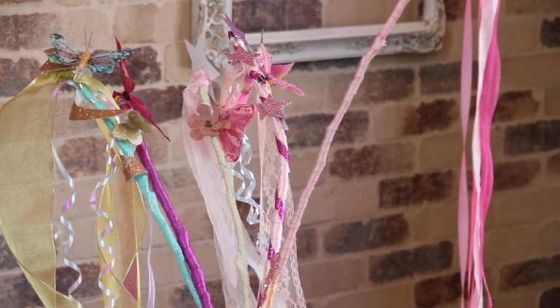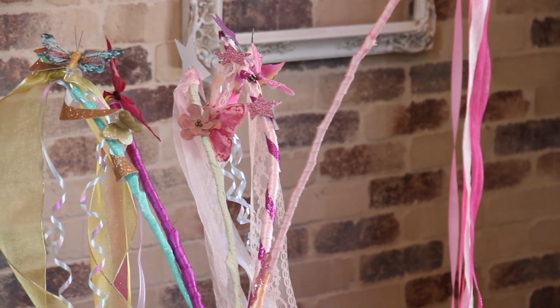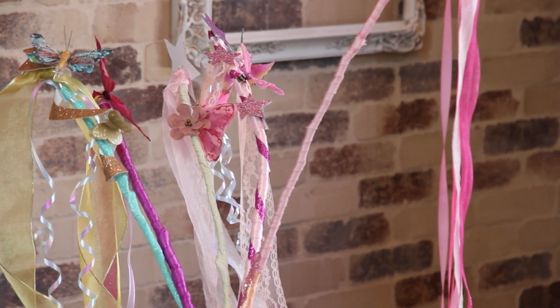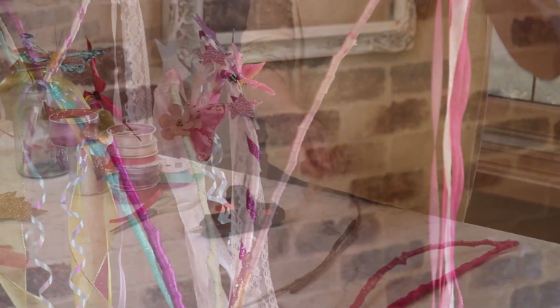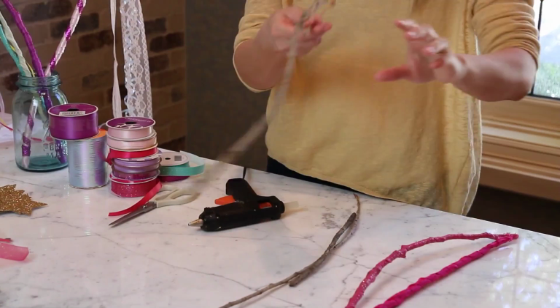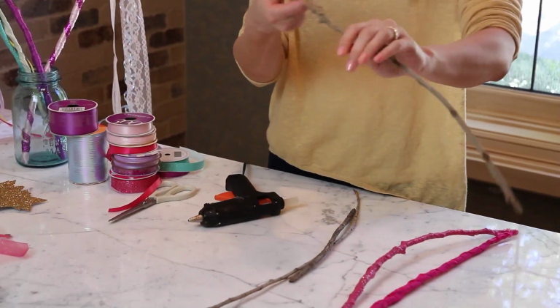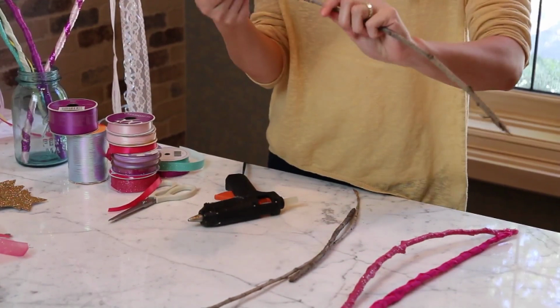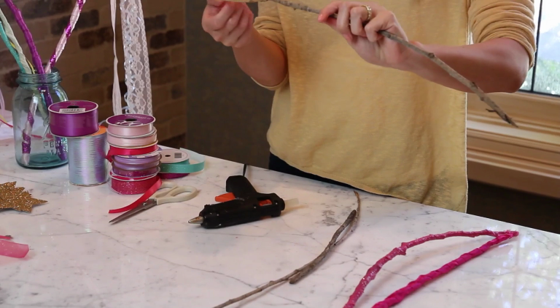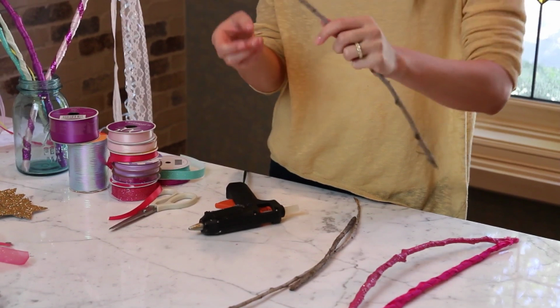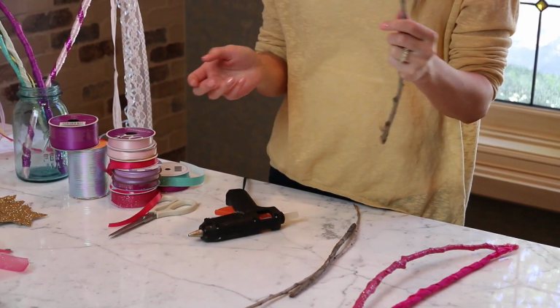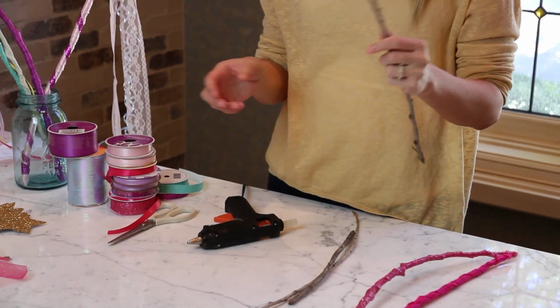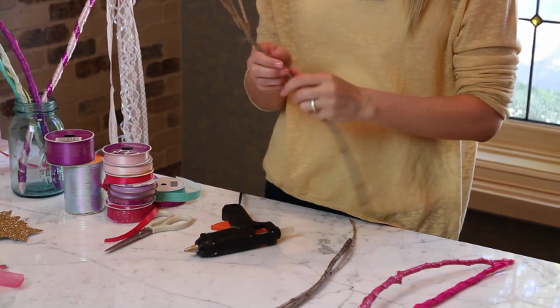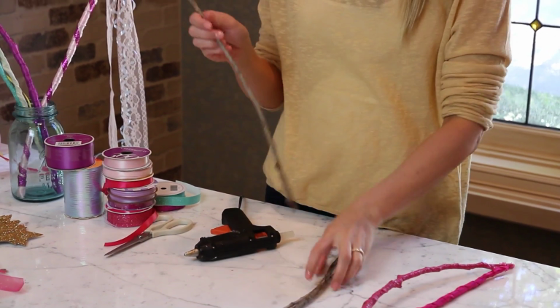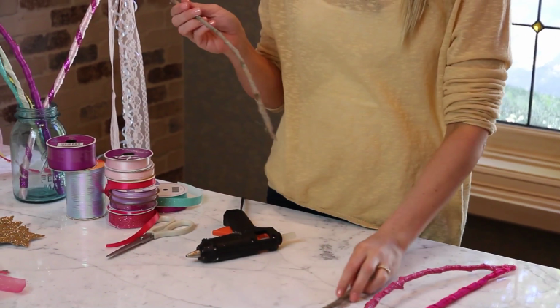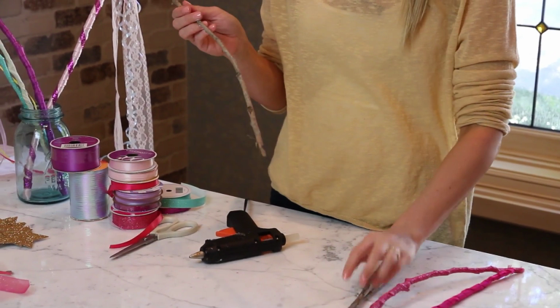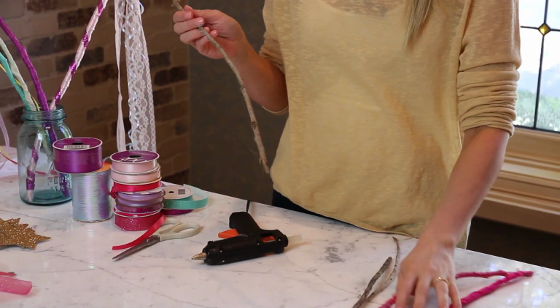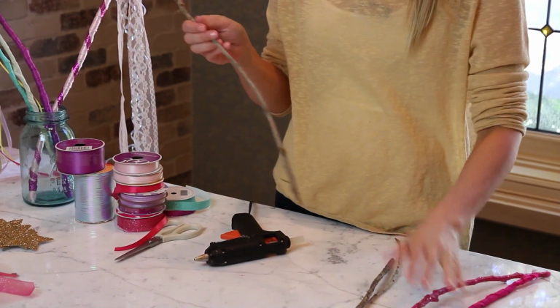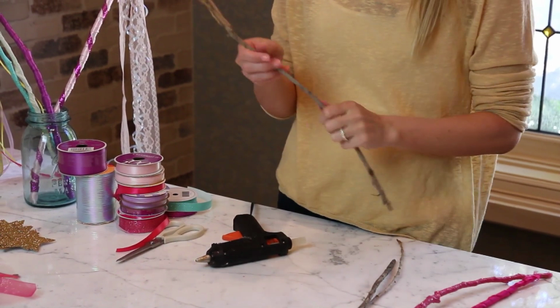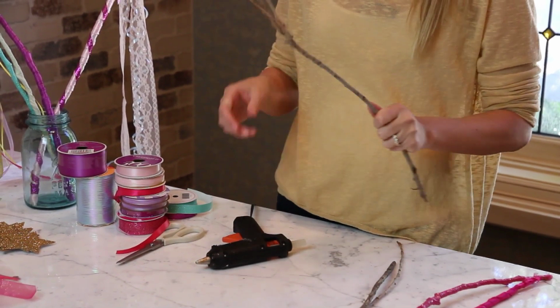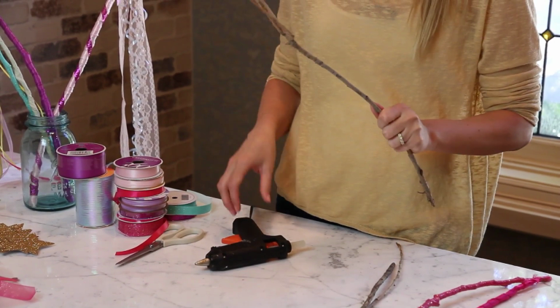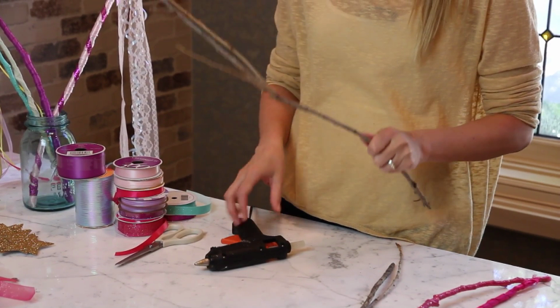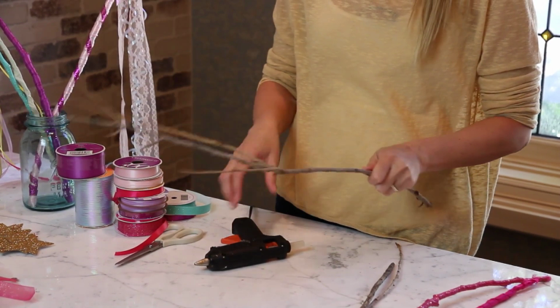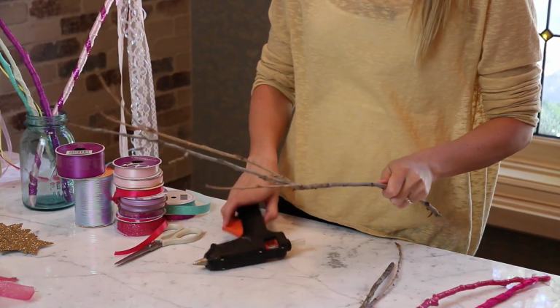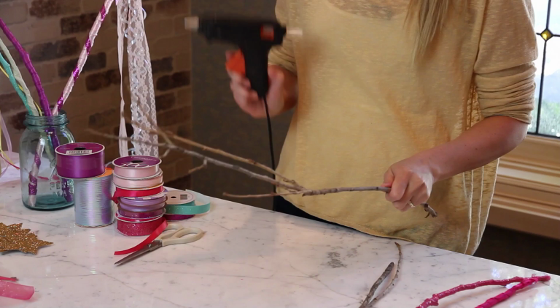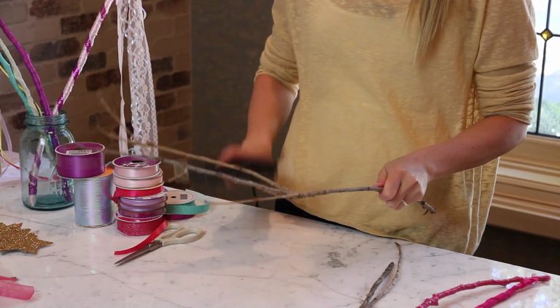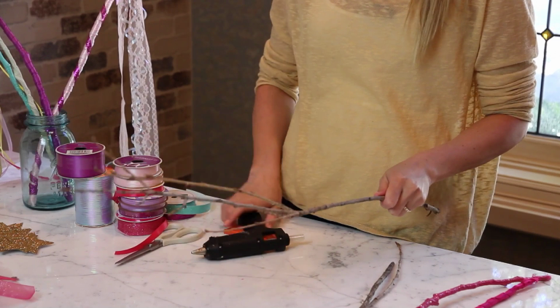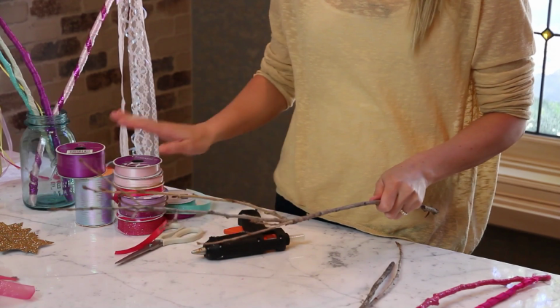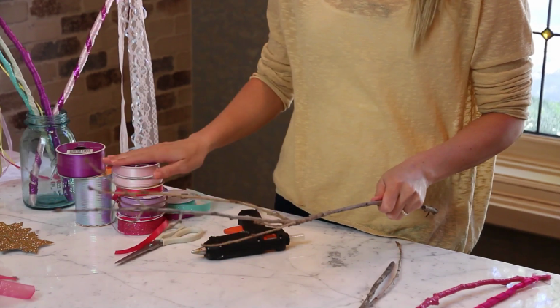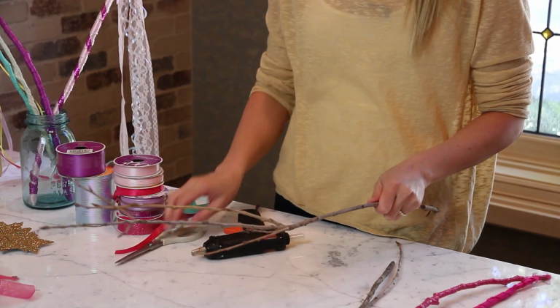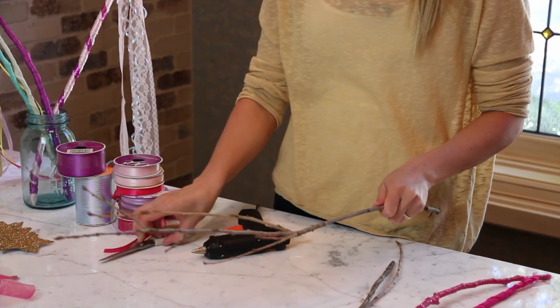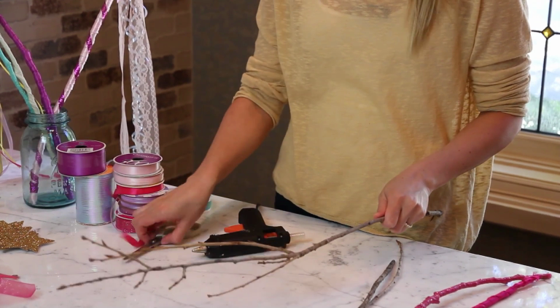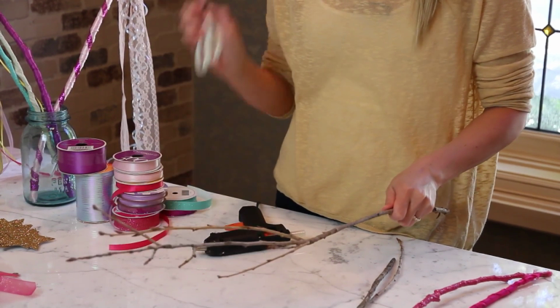First you're going to need regular branches from your yard or sticks, anything you have. You could use a dowel if you had it. These are just right out of my backyard. And a glue gun, some ribbon, and some scissors.